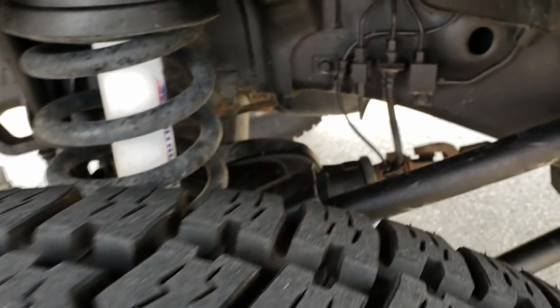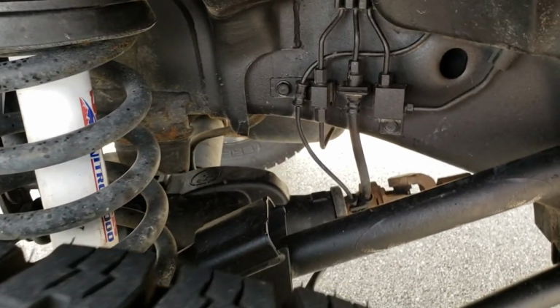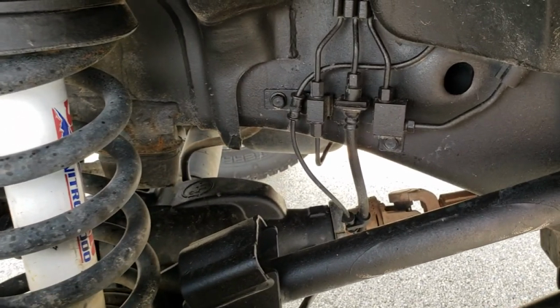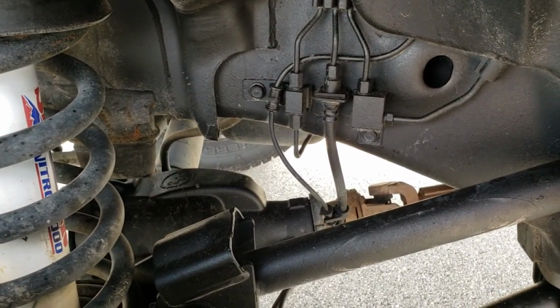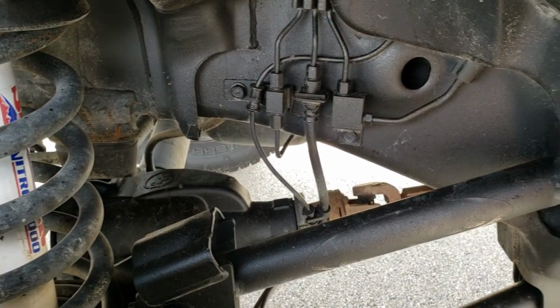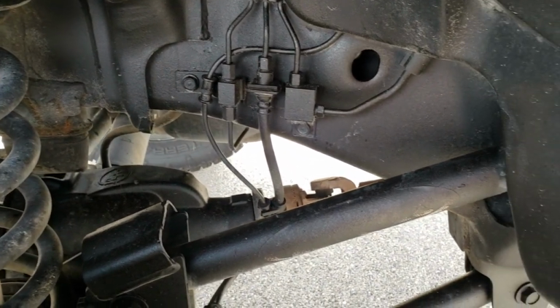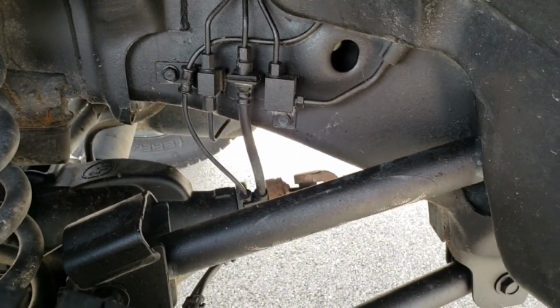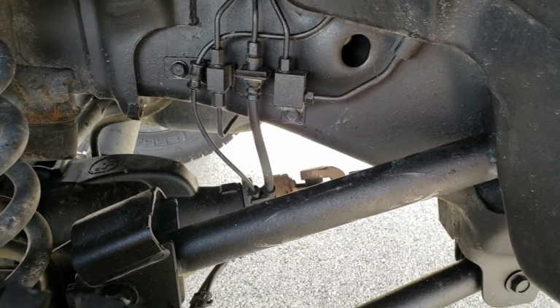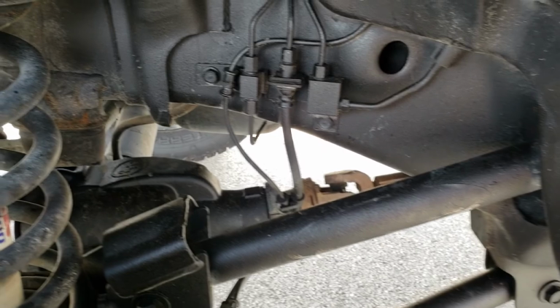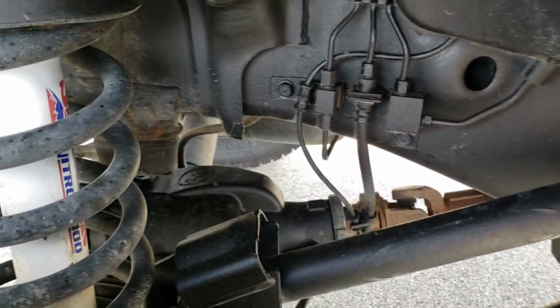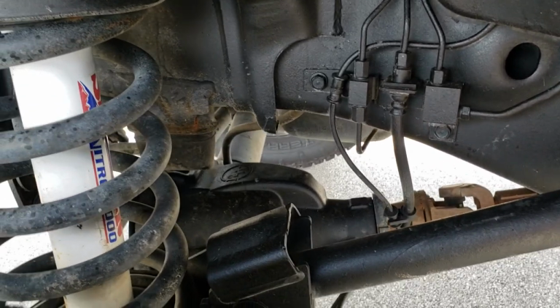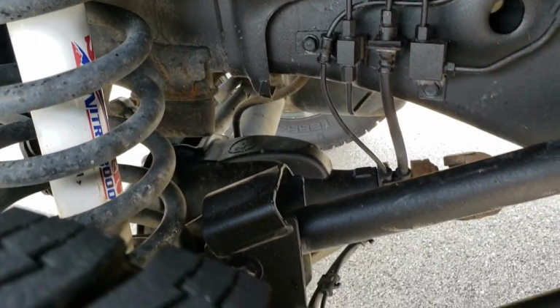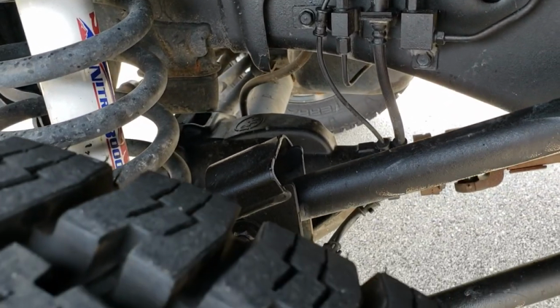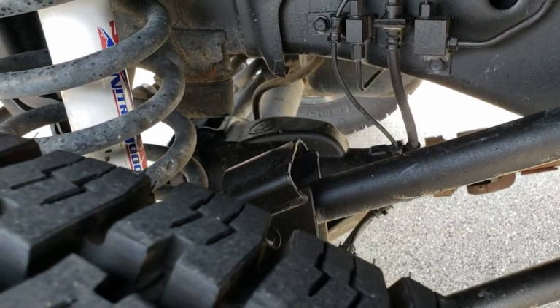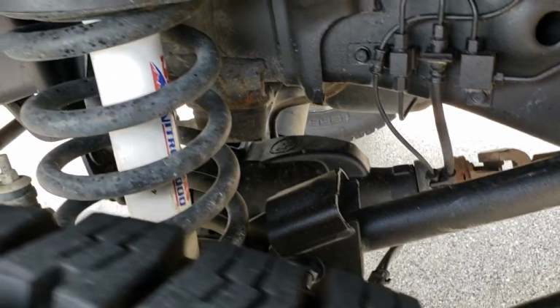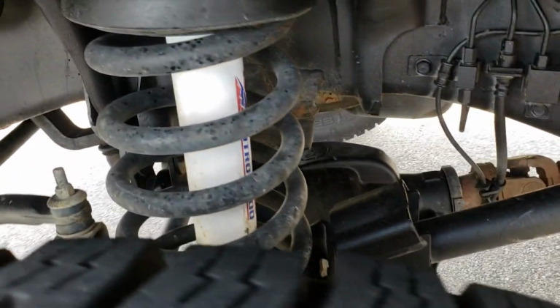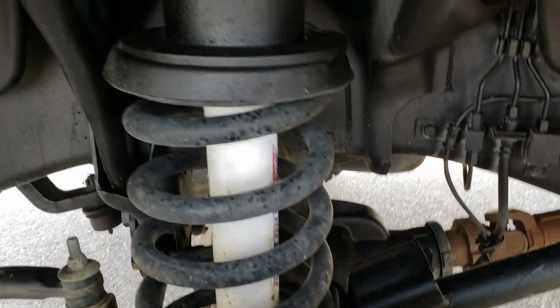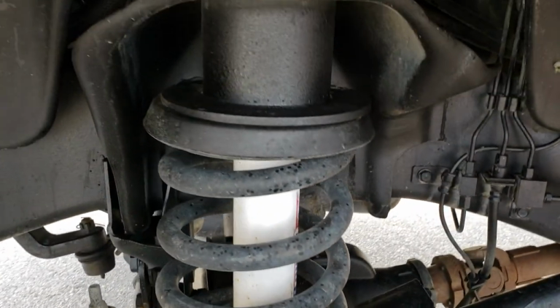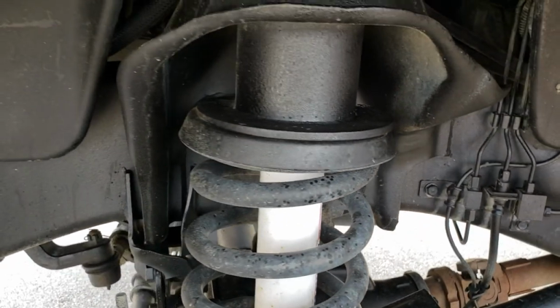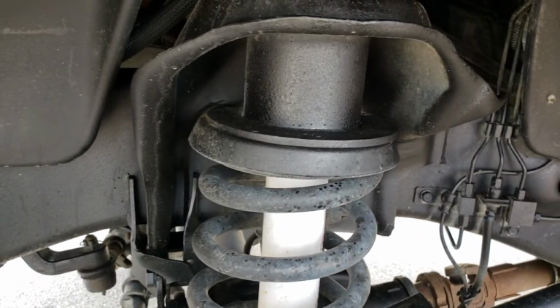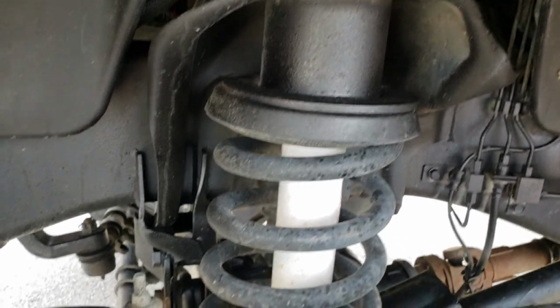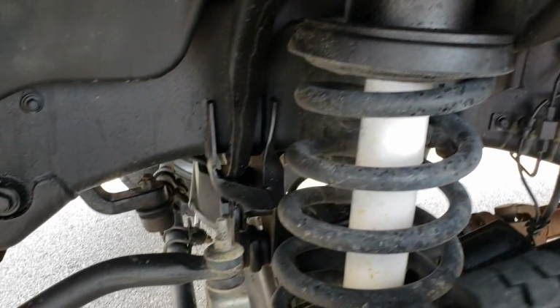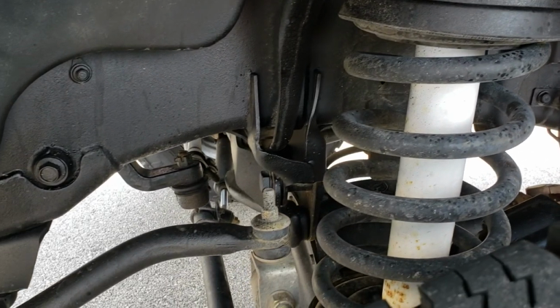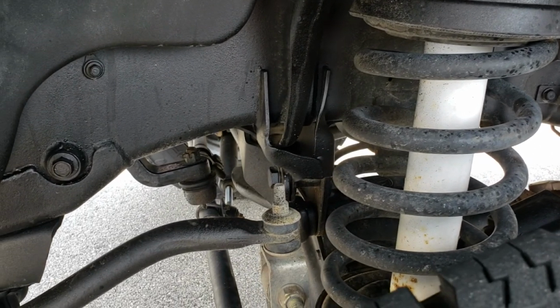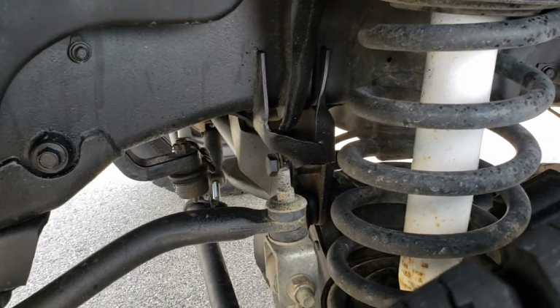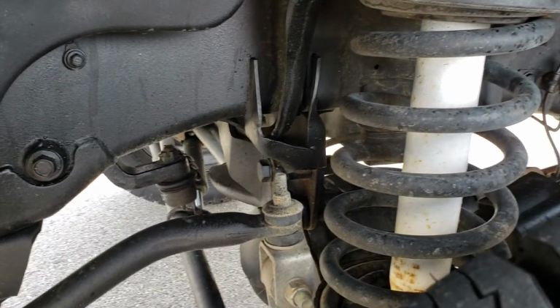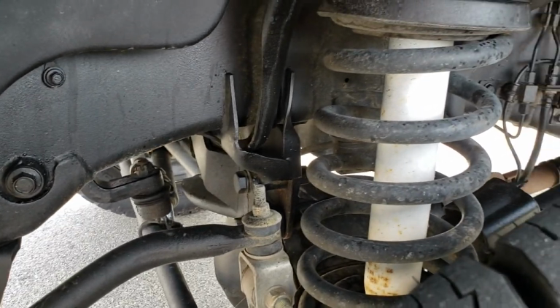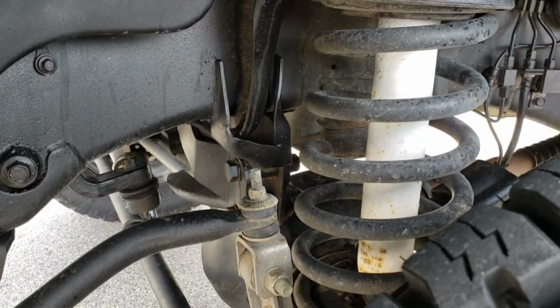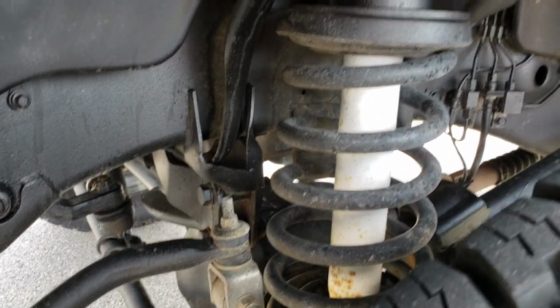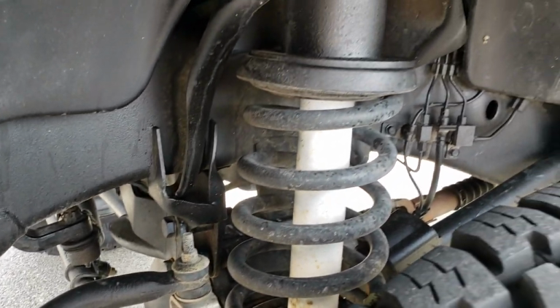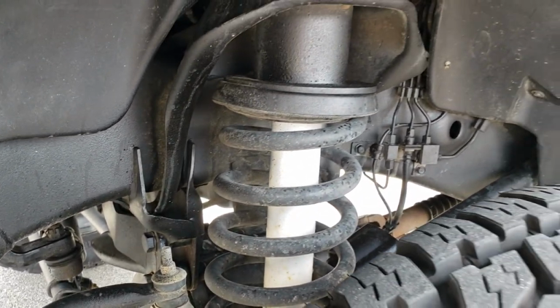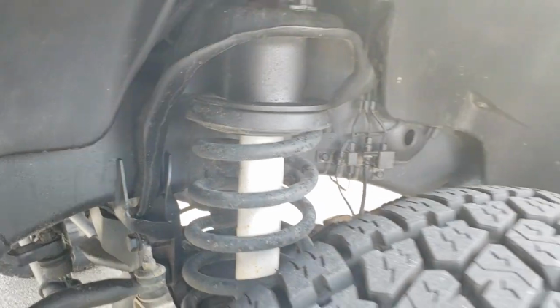I'd say 80 to 90% of the tread left on those tires. You can see the frame and the underbody is very clean on this truck, and it has a little bit of a leveling lift kit — might be a 4 or 5 inch kit on there.